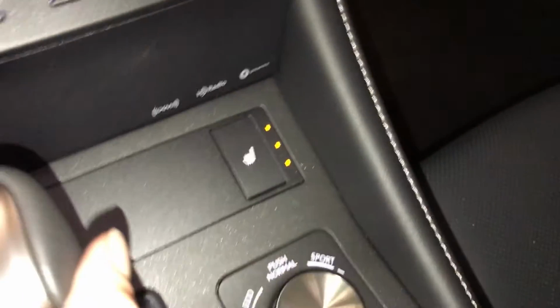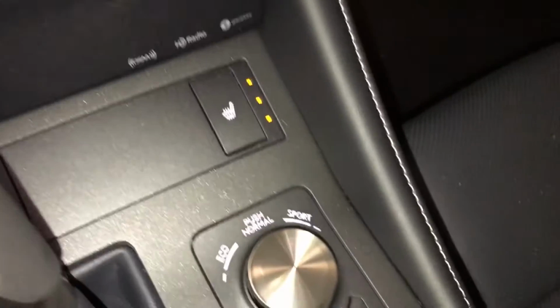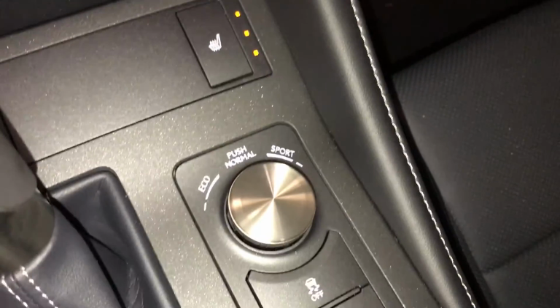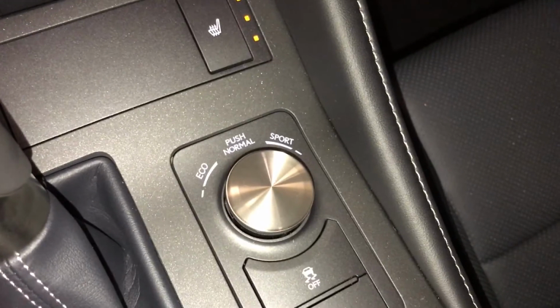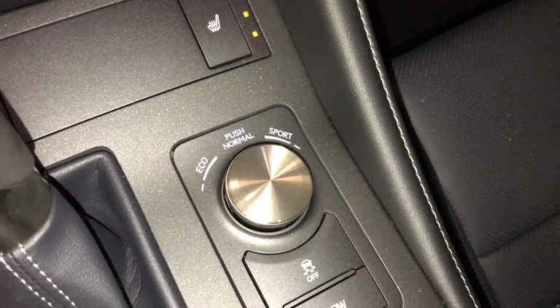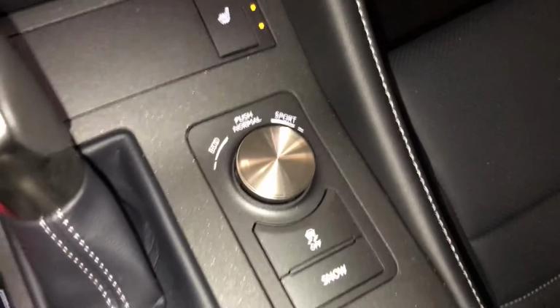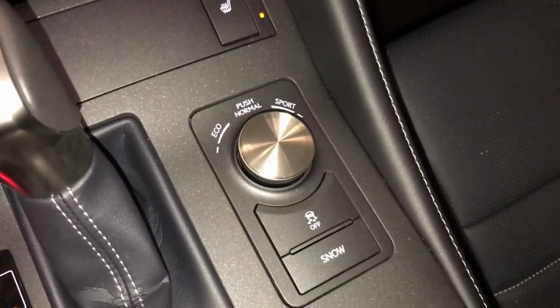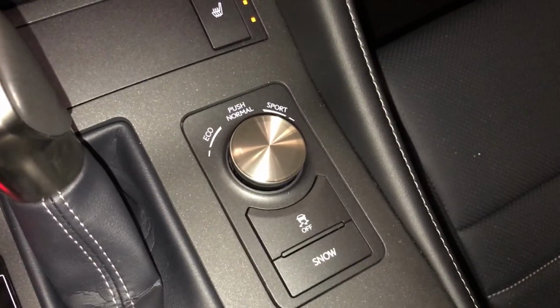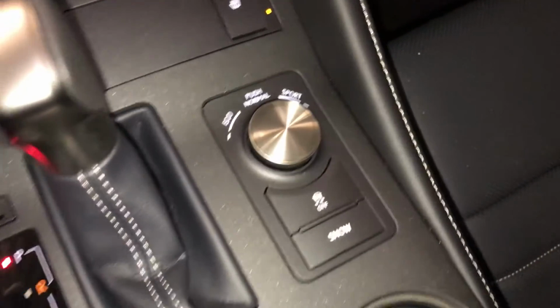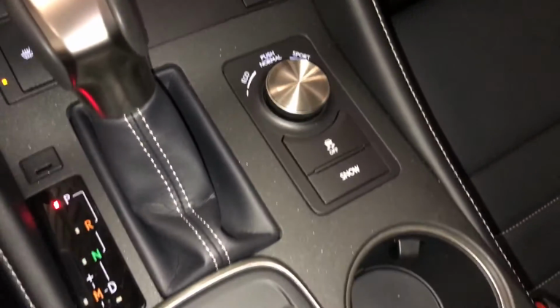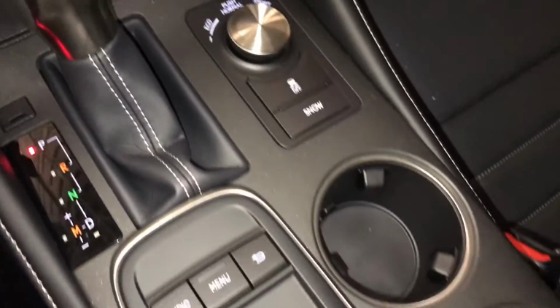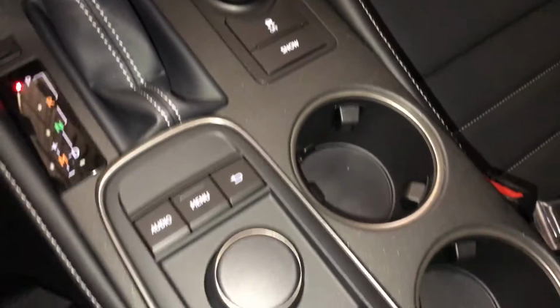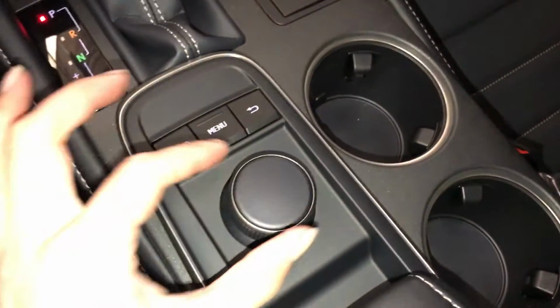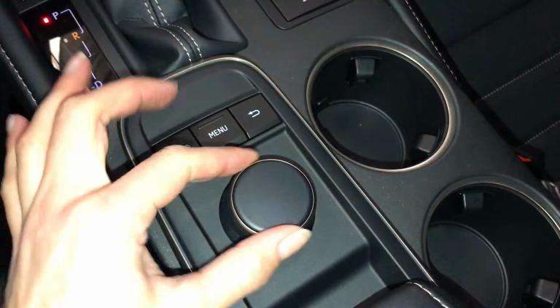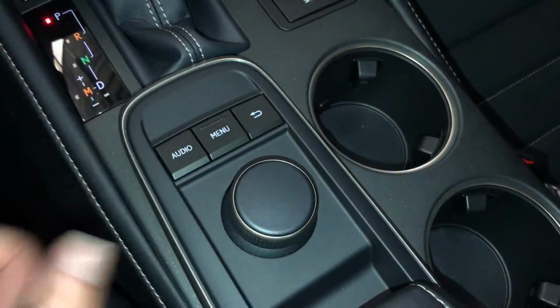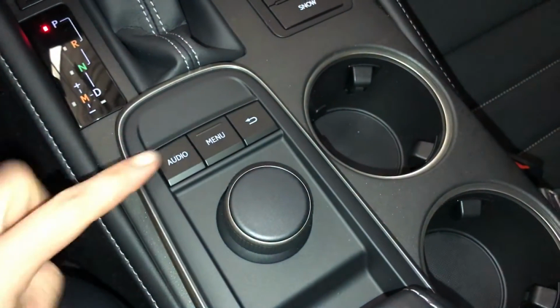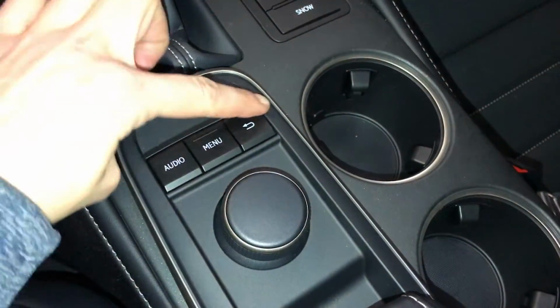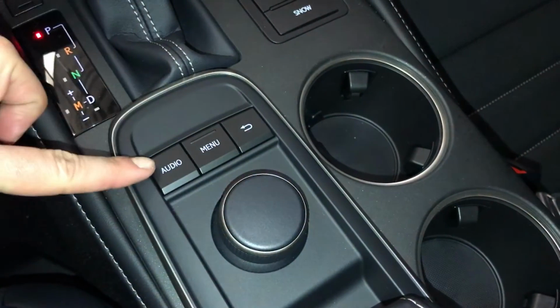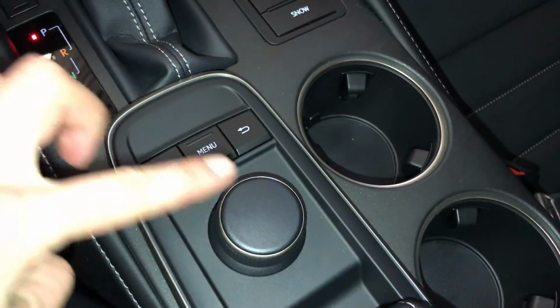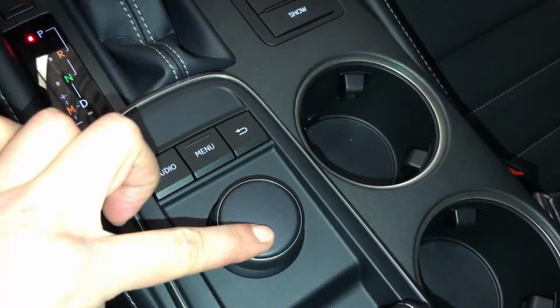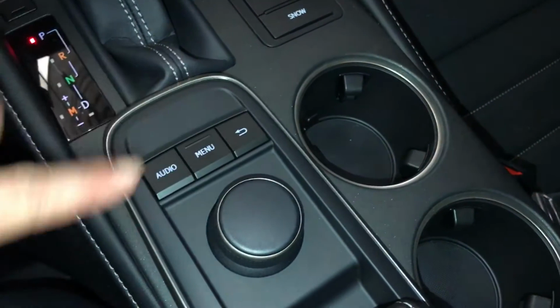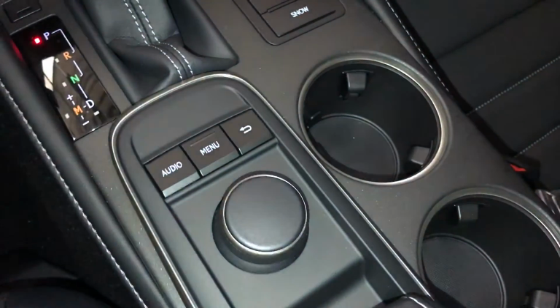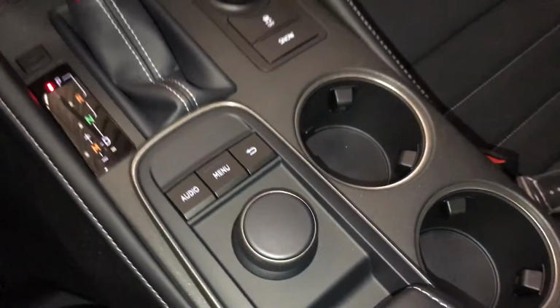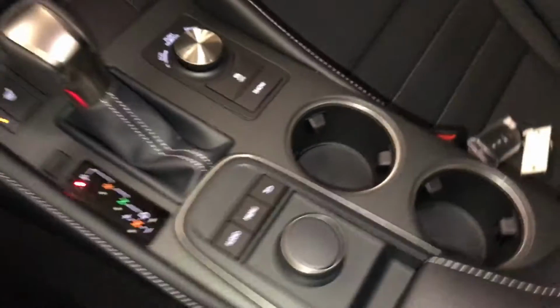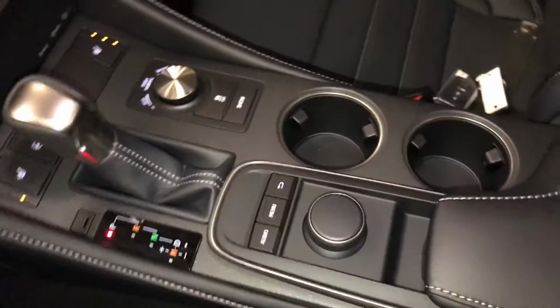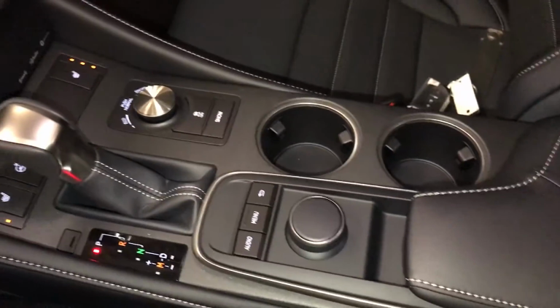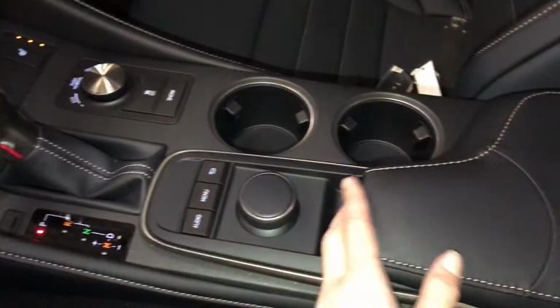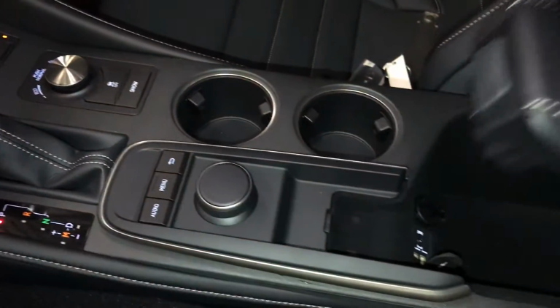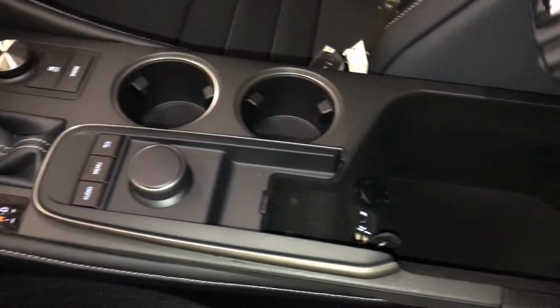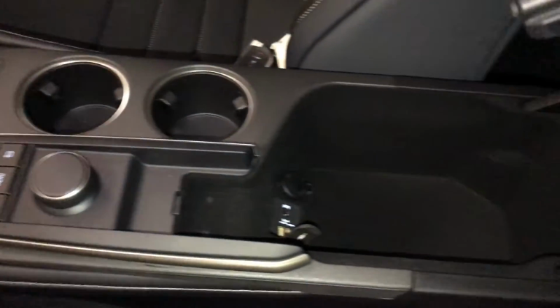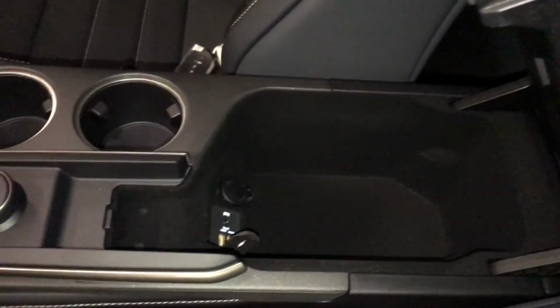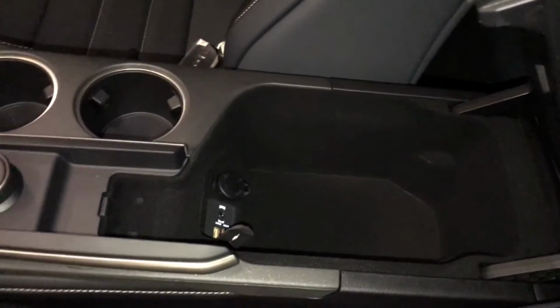Drive modes — we've got eco, normal, and sport. Traction control and snow mode. You use this dial for your display screen, along with shortcut buttons and pushing down the center. Audio inputs and power outlets underneath your armrest.